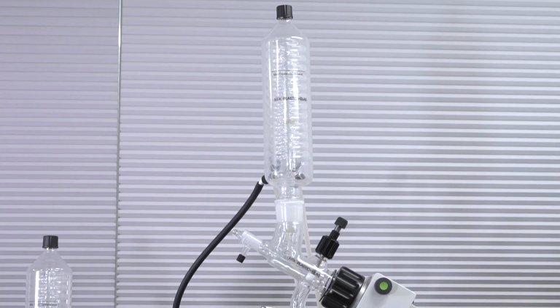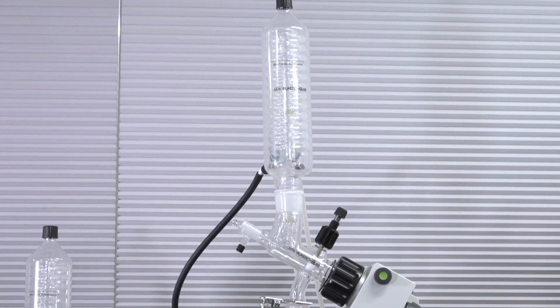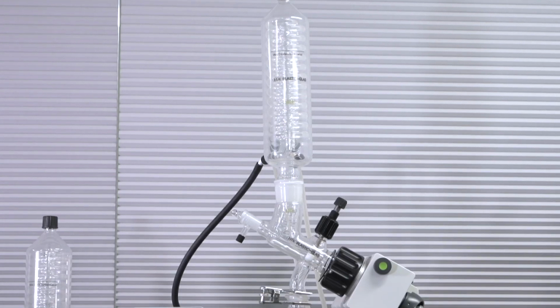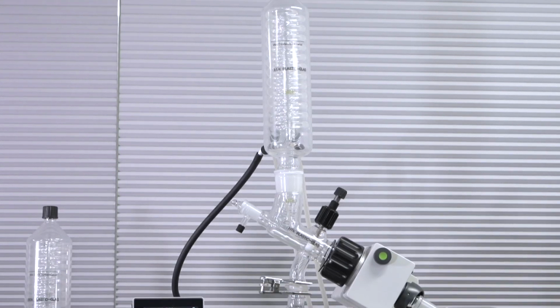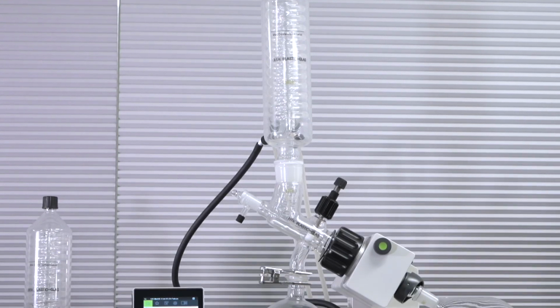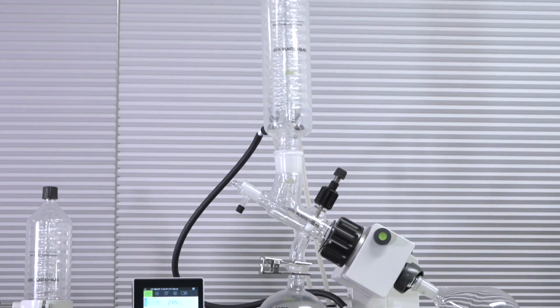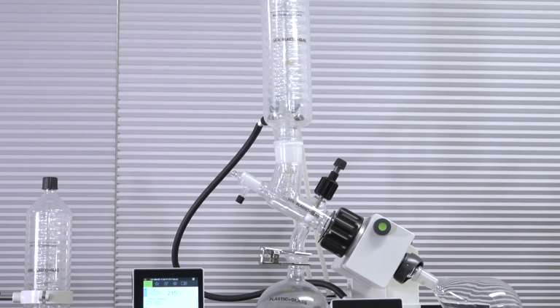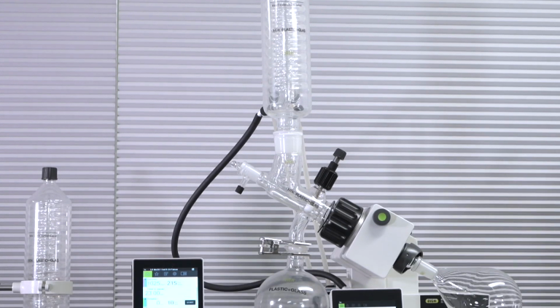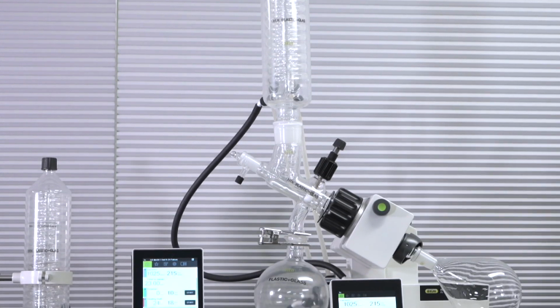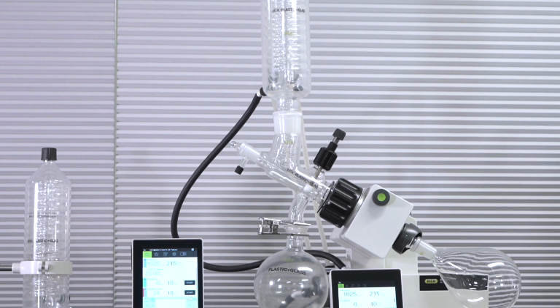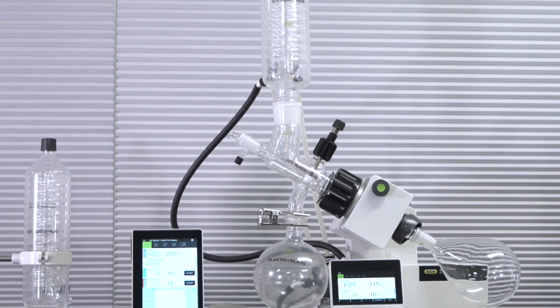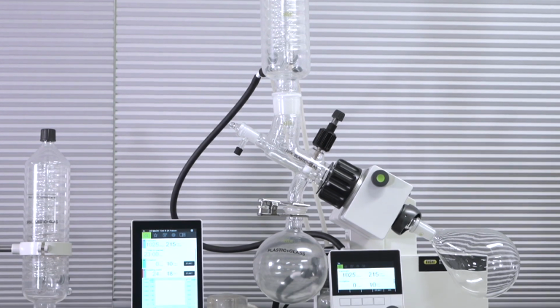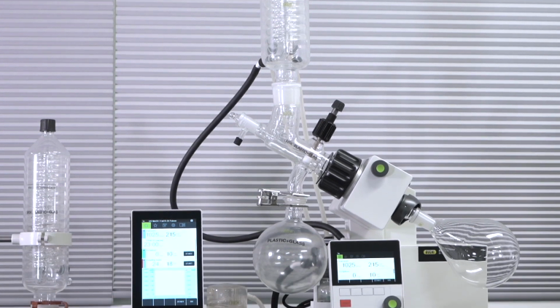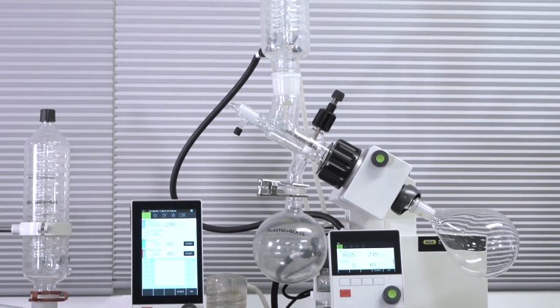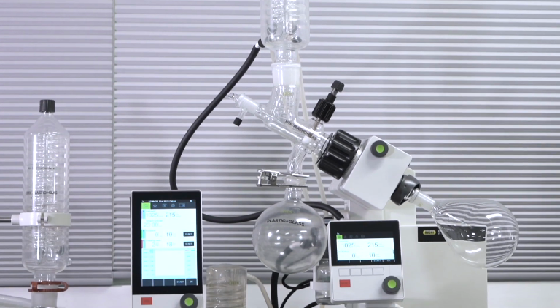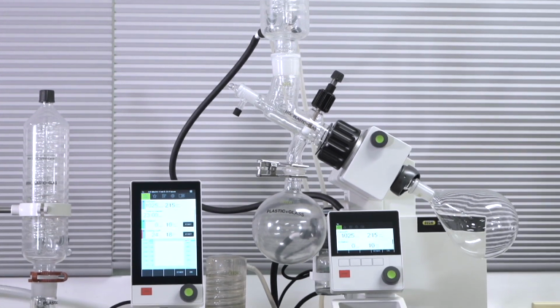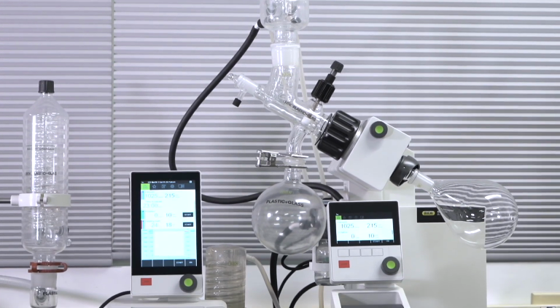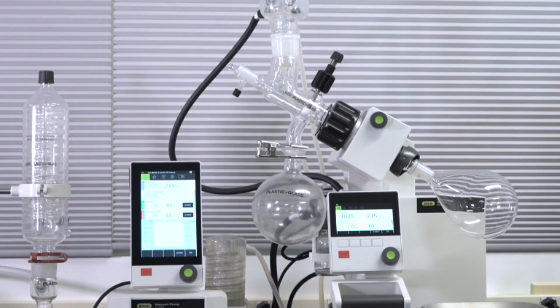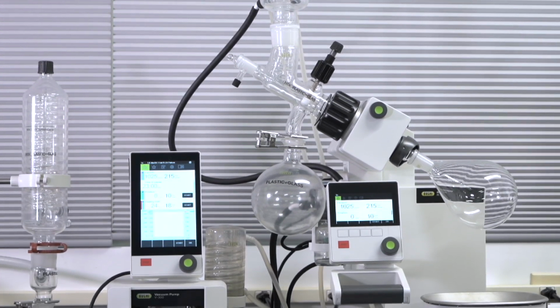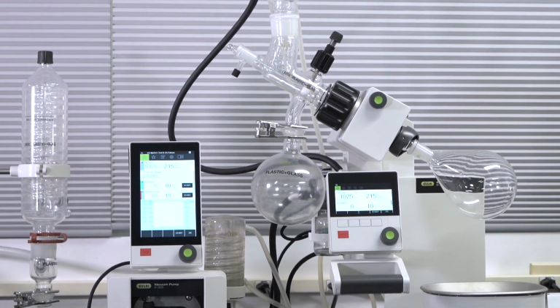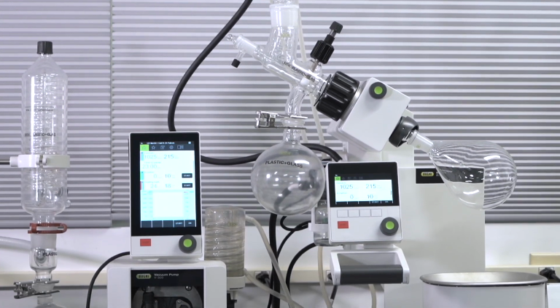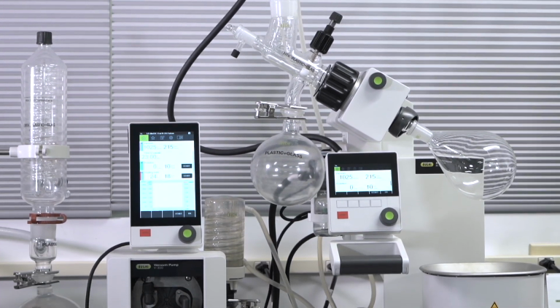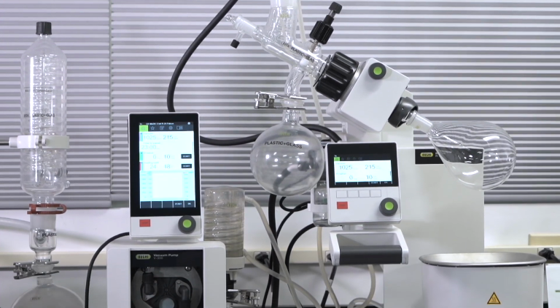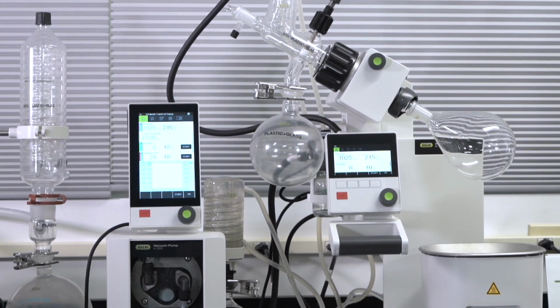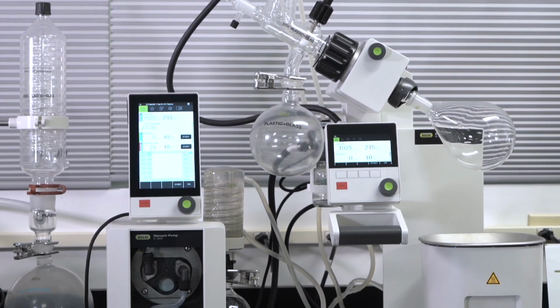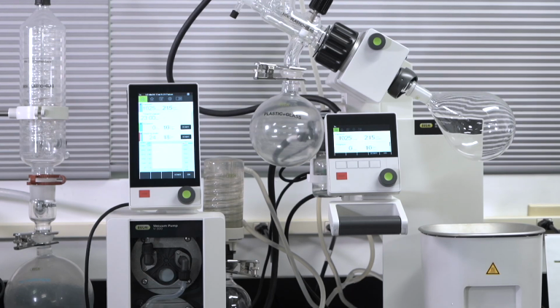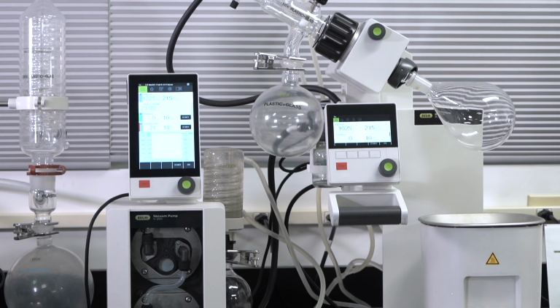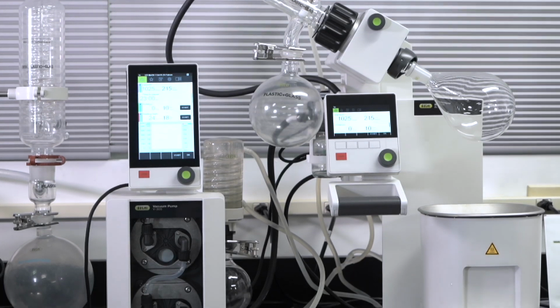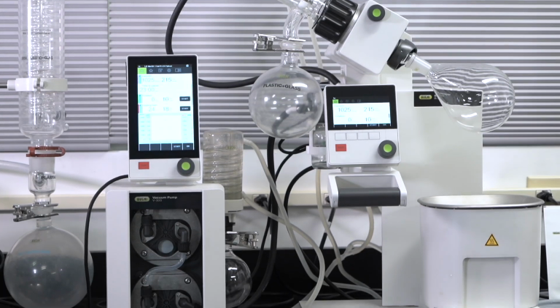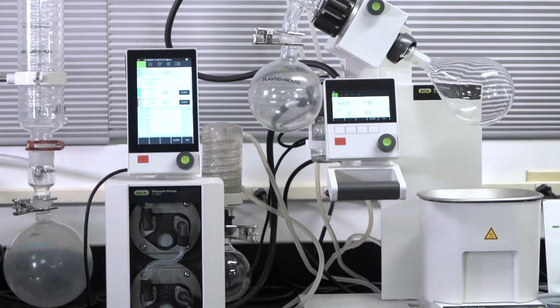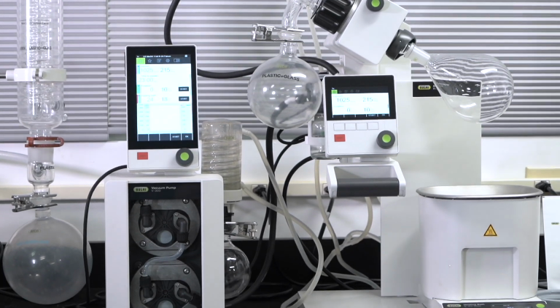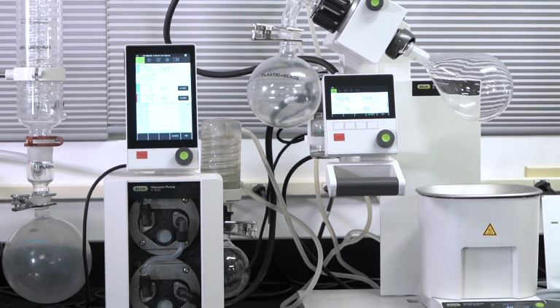Buki commercialized the rotary evaporator, or rotovapor, in 1957. The rotovap has since gained popularity as a laboratory staple for distilling solvents, typically to concentrate samples.